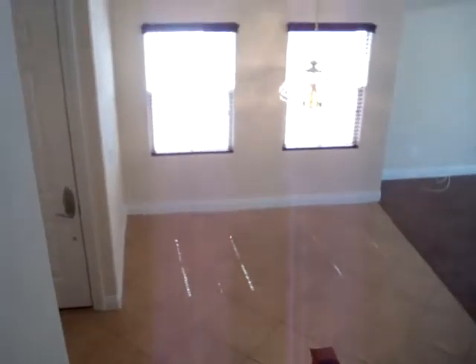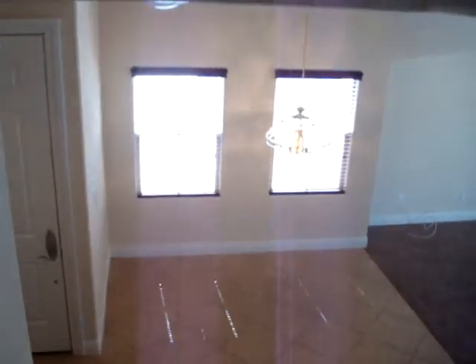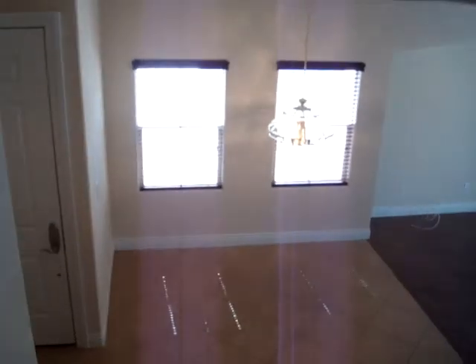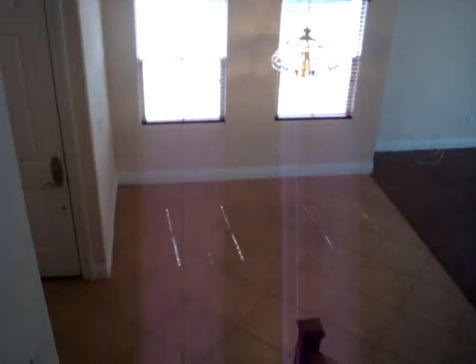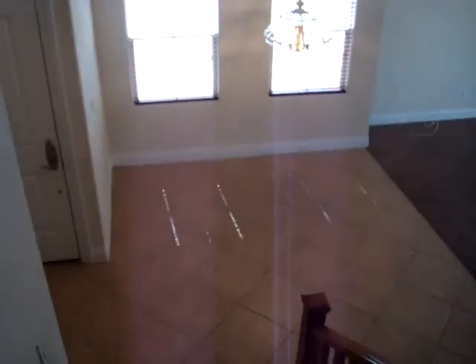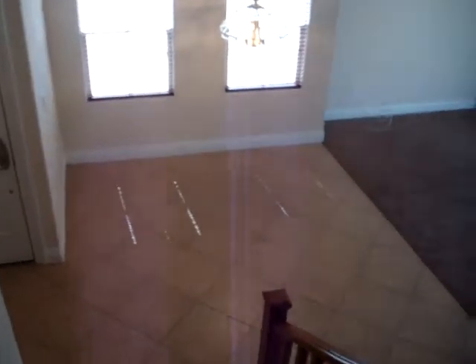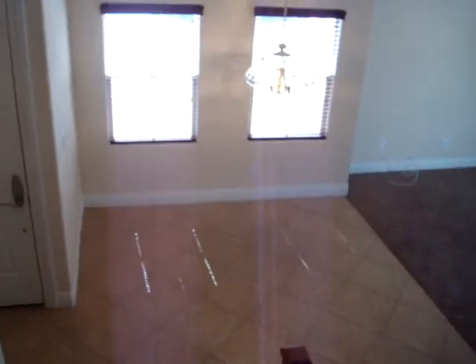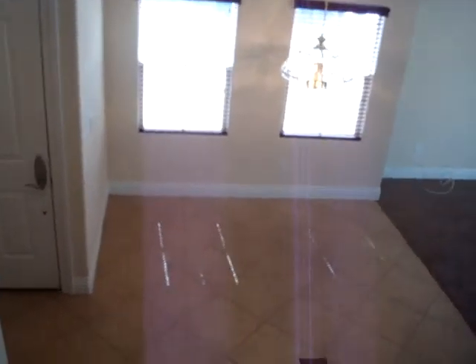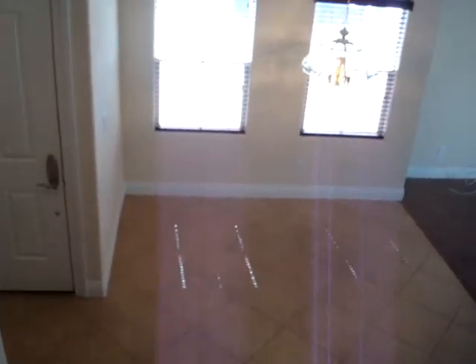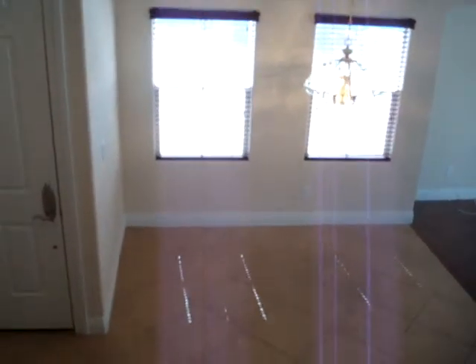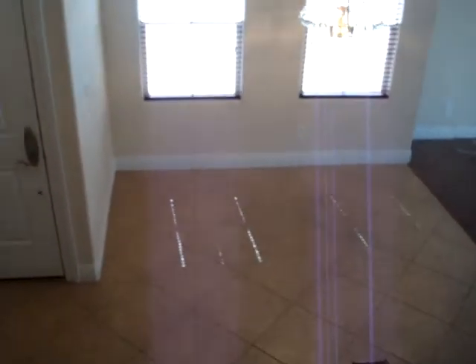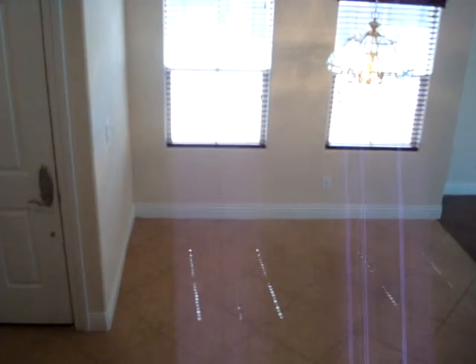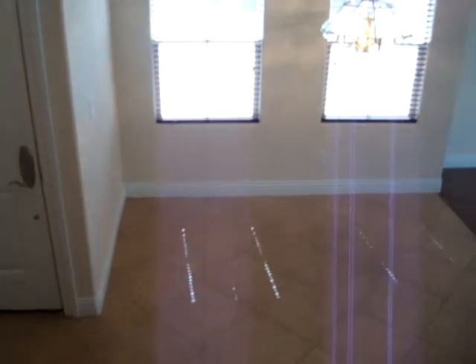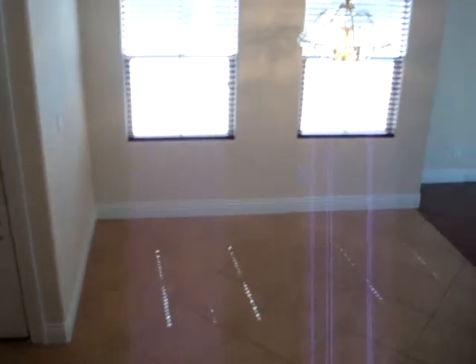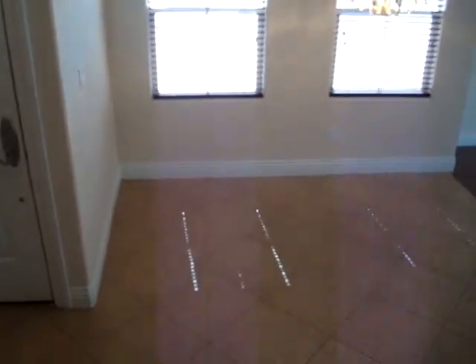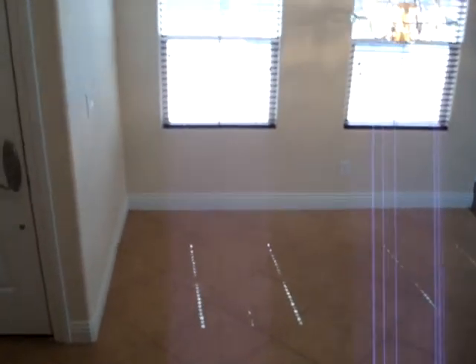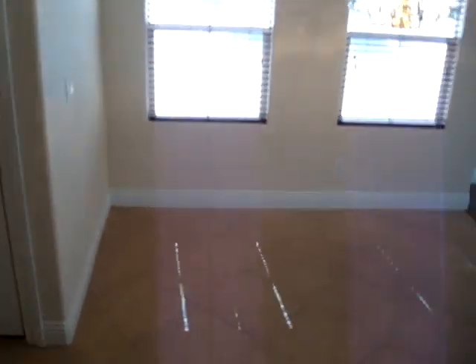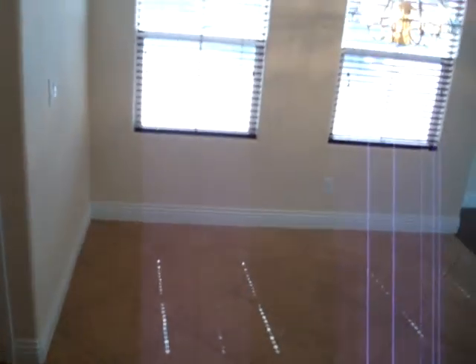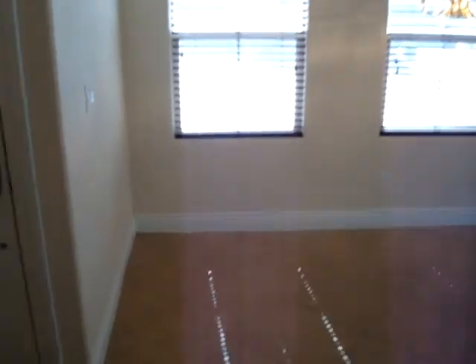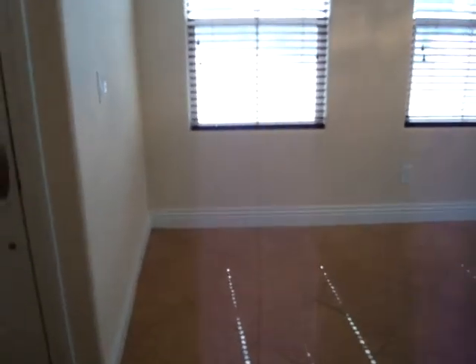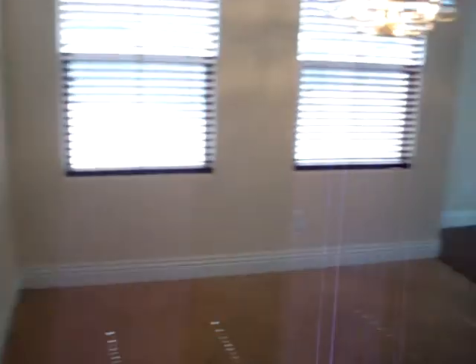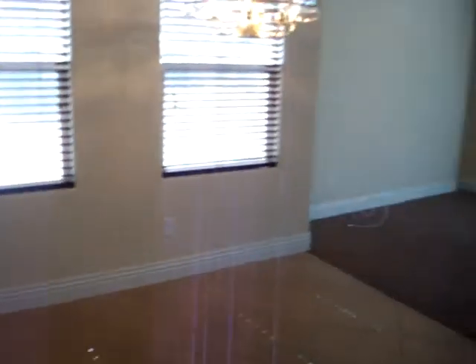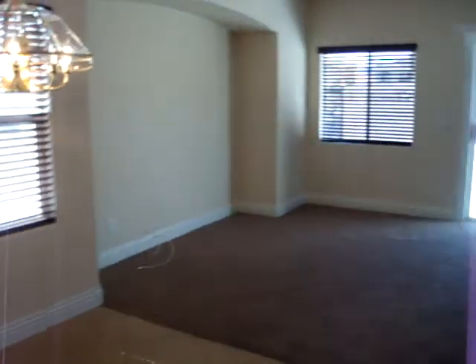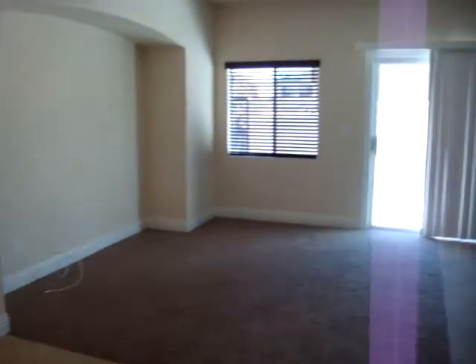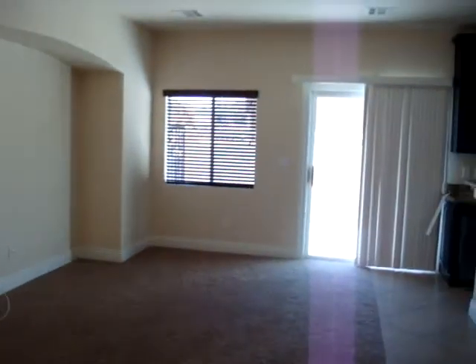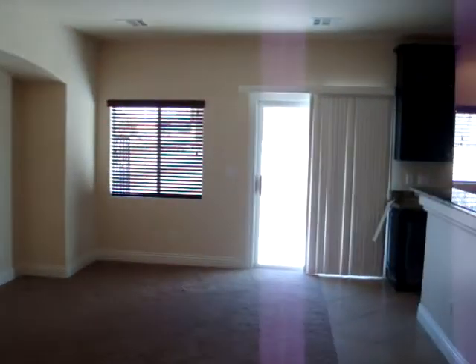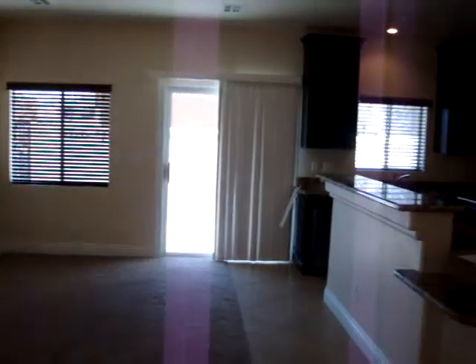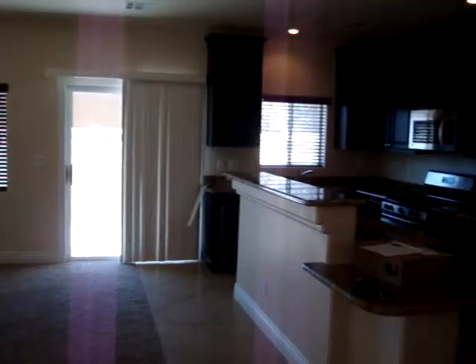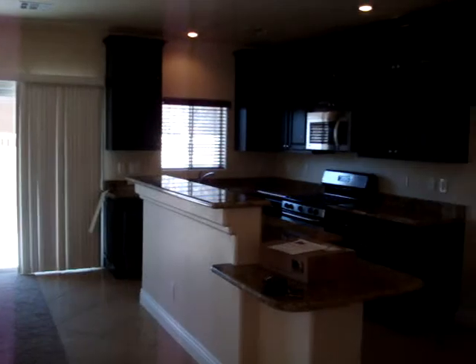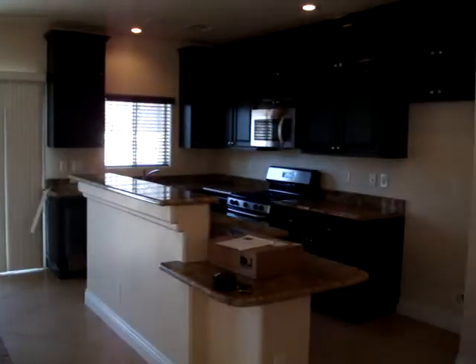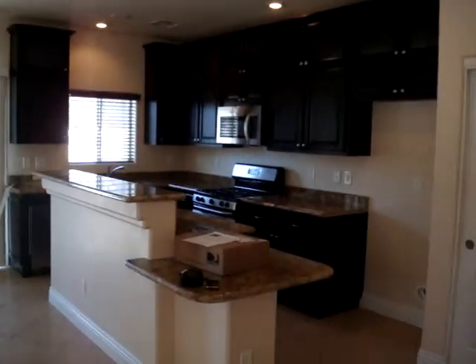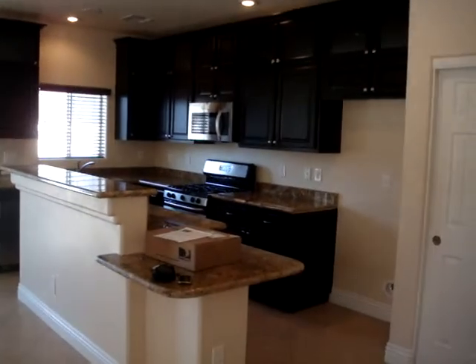There's the dining area again. And that is it — all I've got.